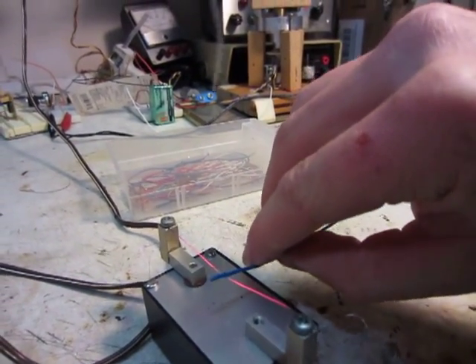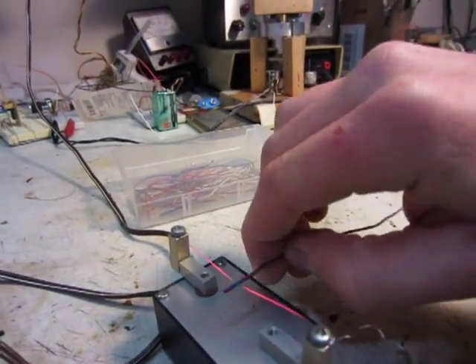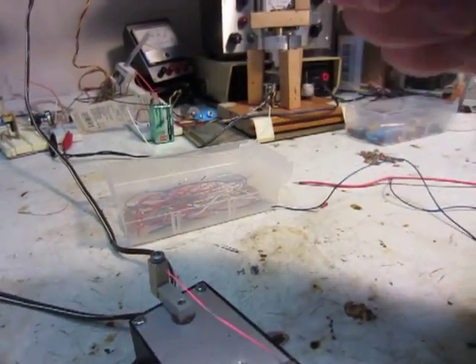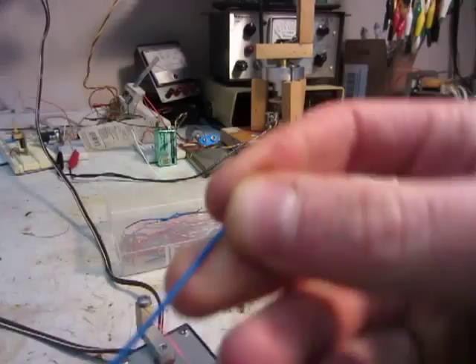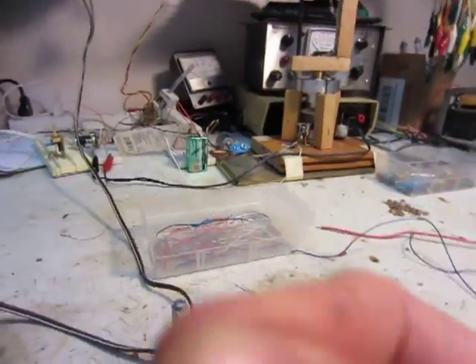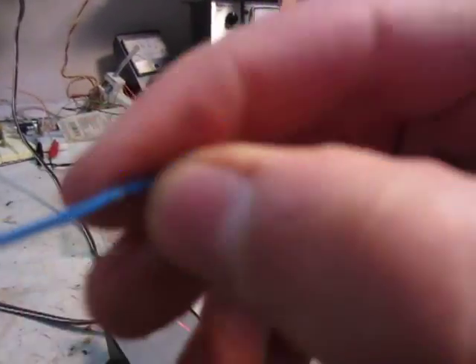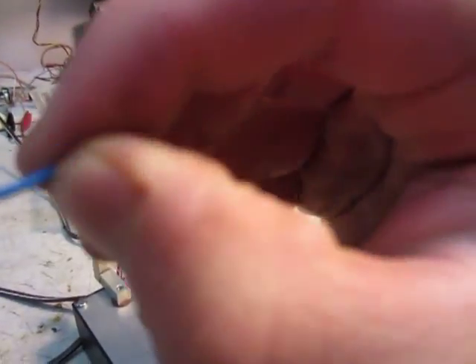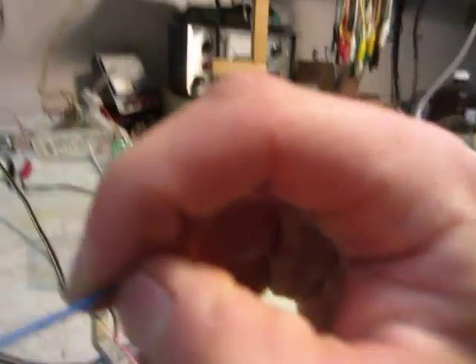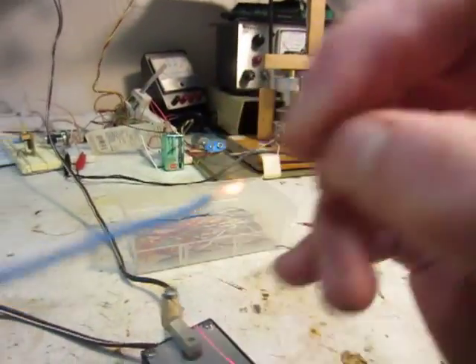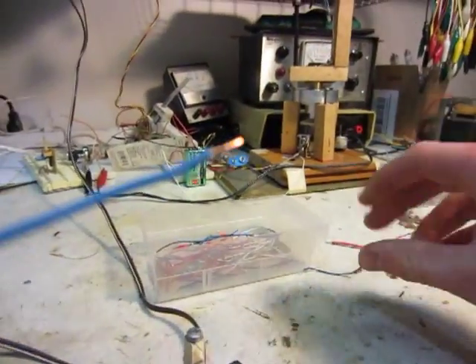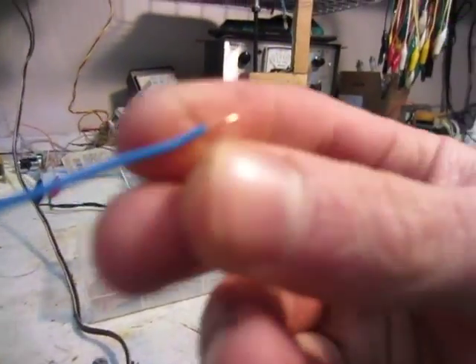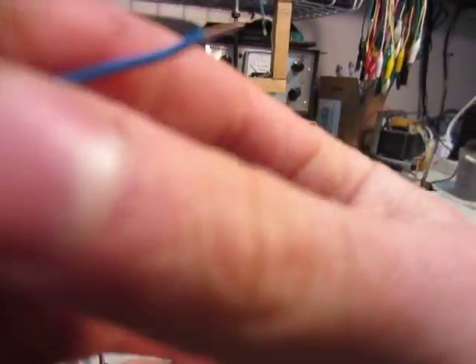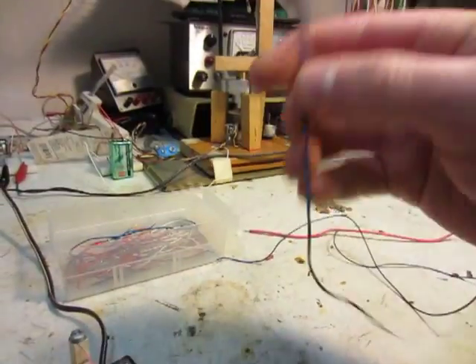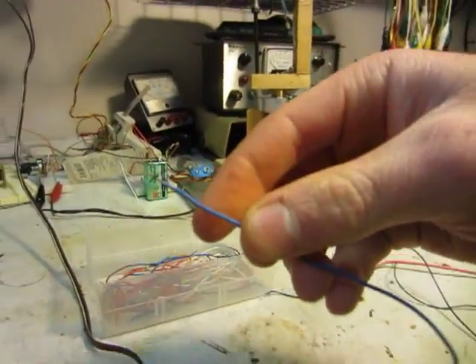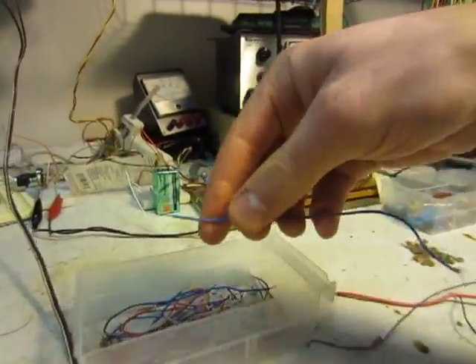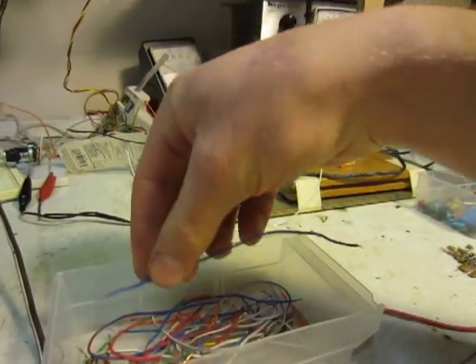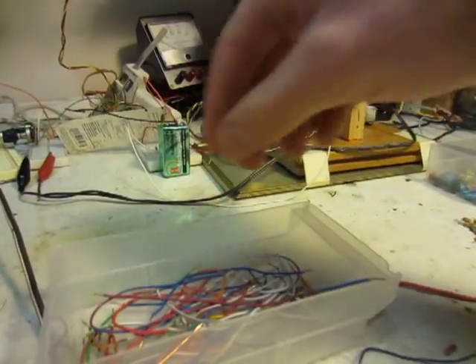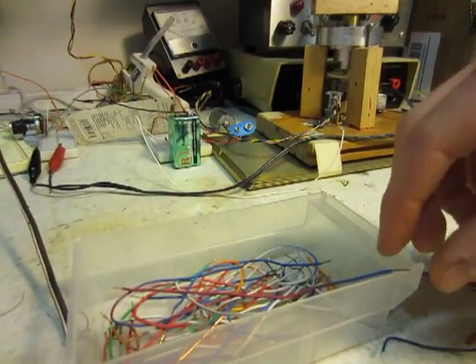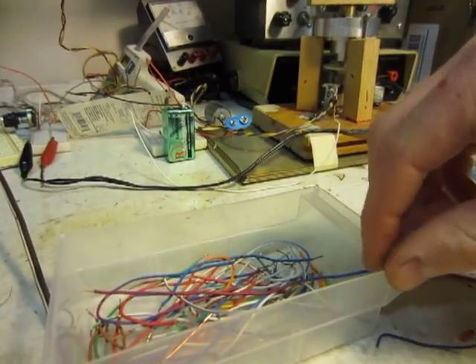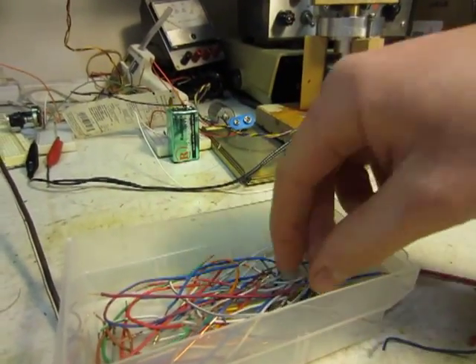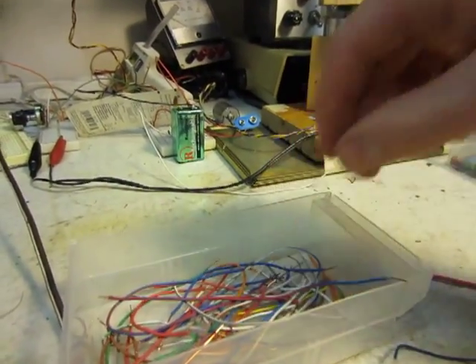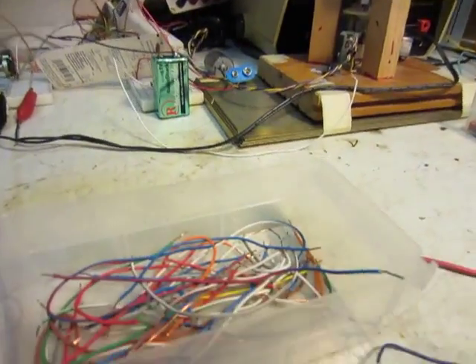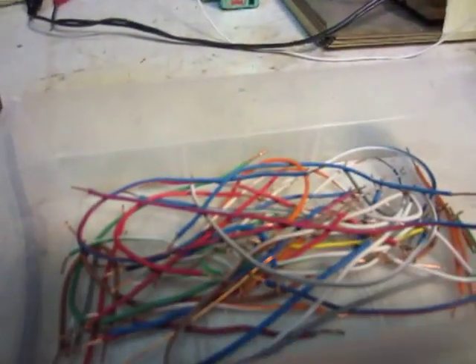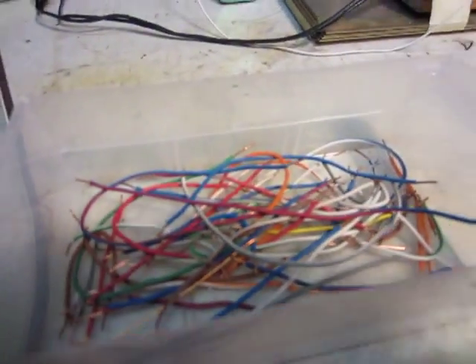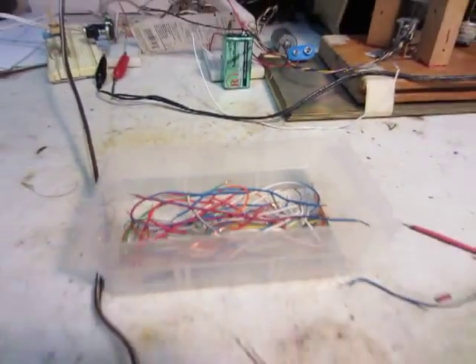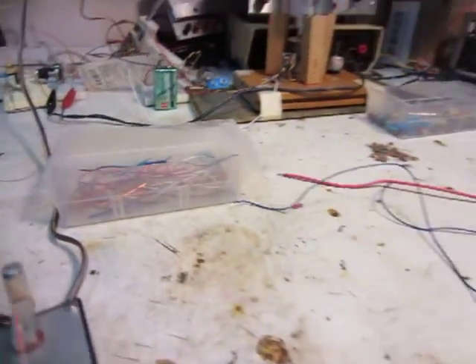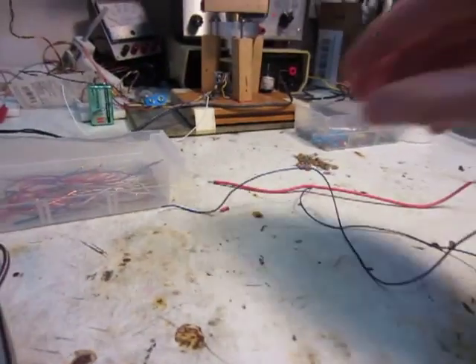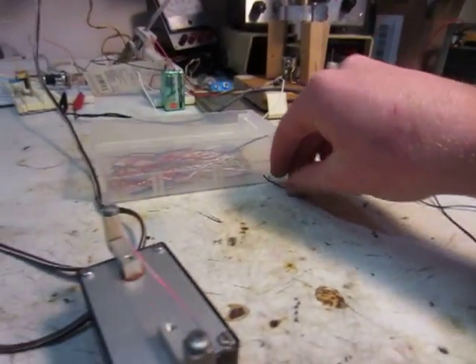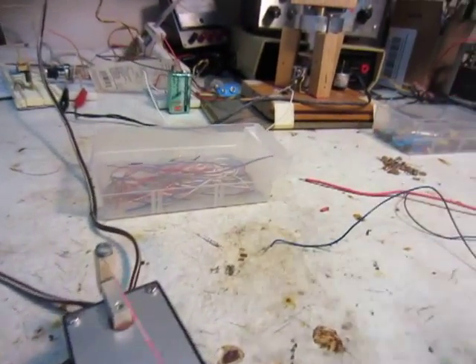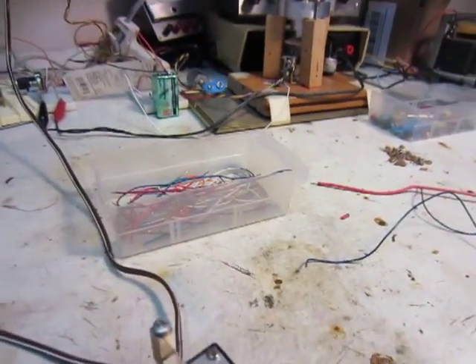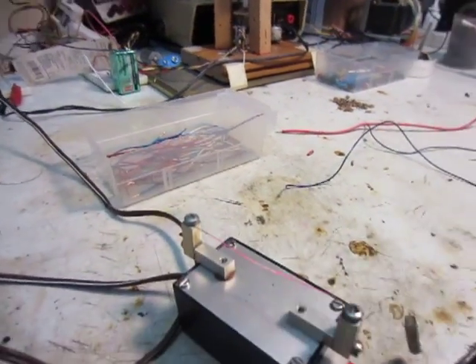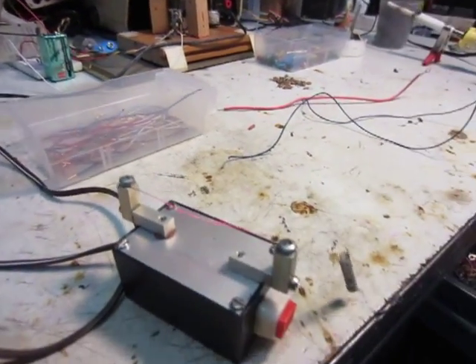Especially works really good because if you use a razor blade, it weakens the wire, so it's really good for making breadboard jumper wires. And you can do it with pretty much any size of wire.